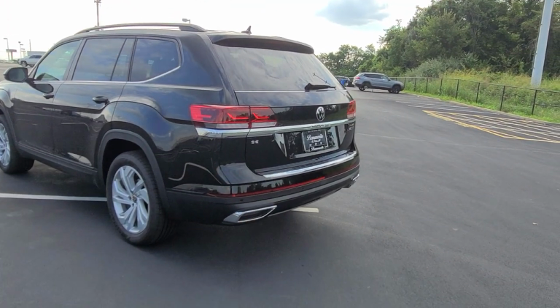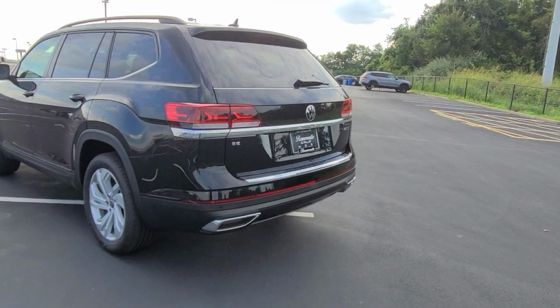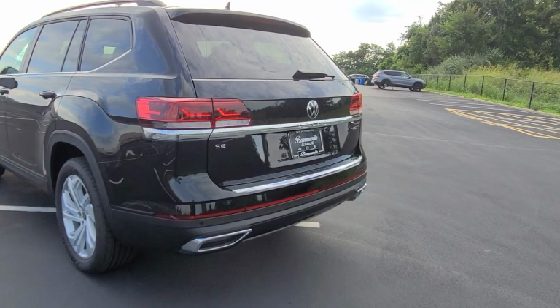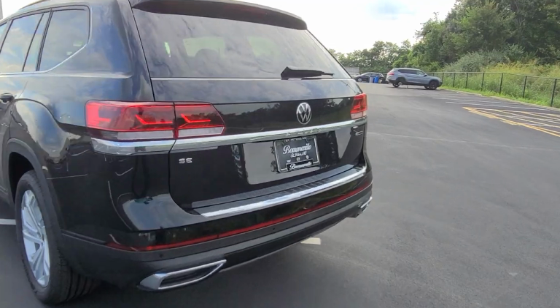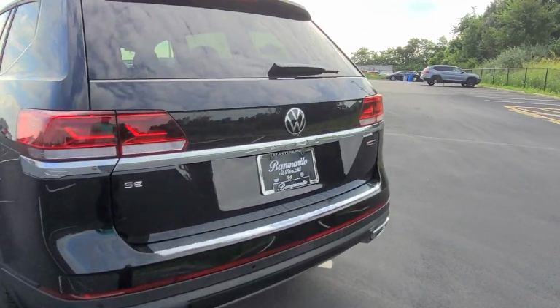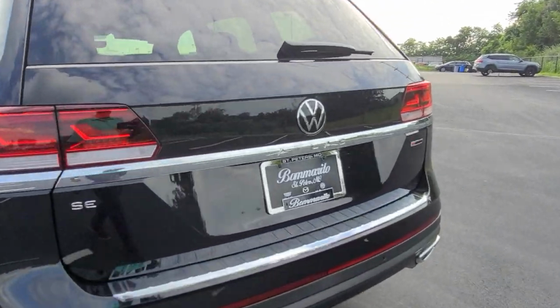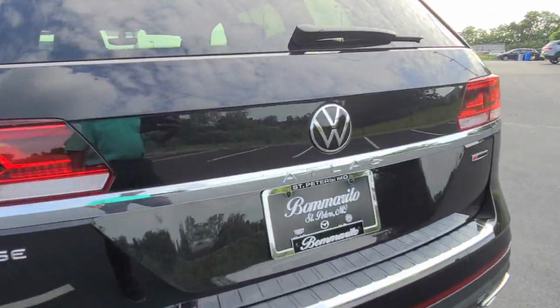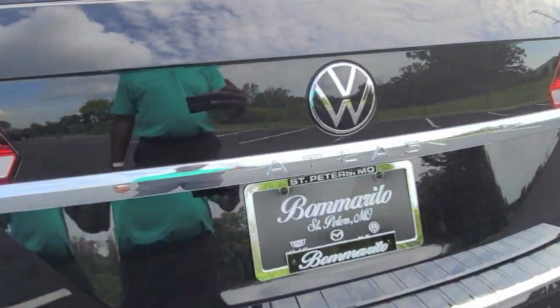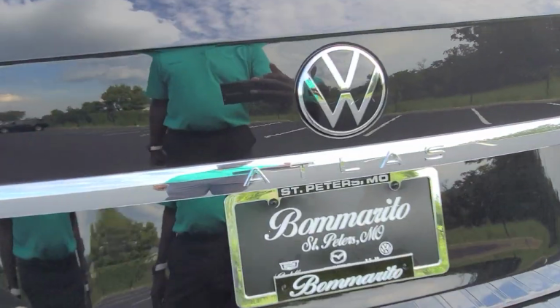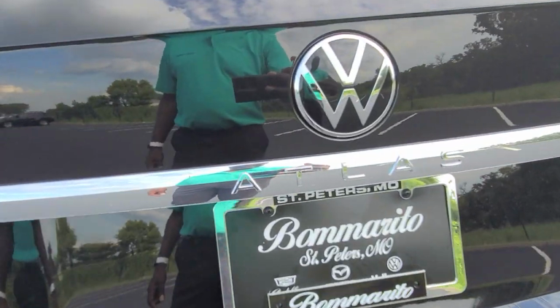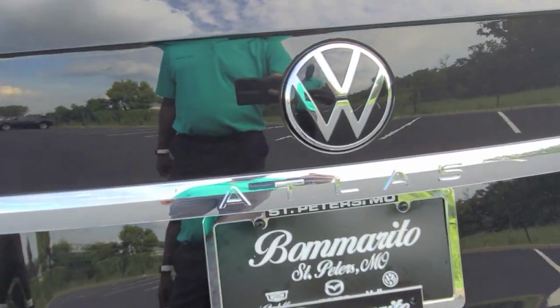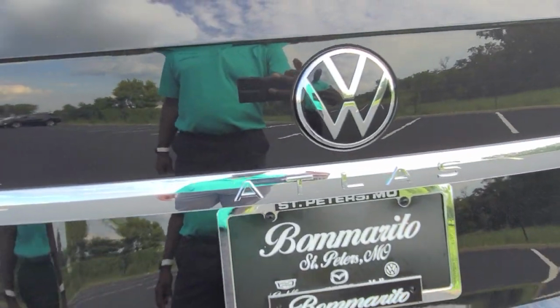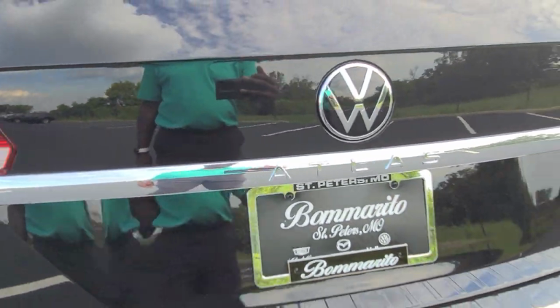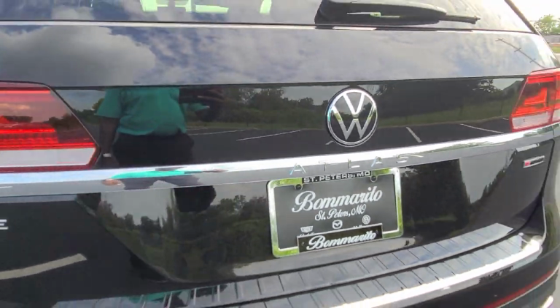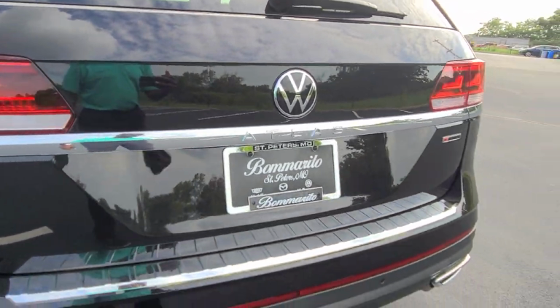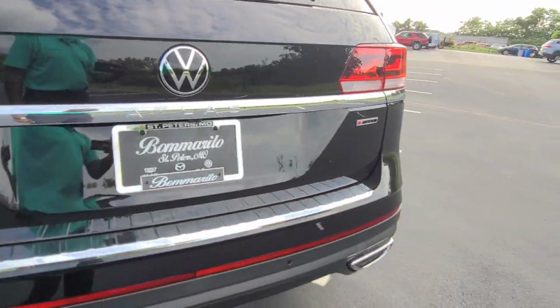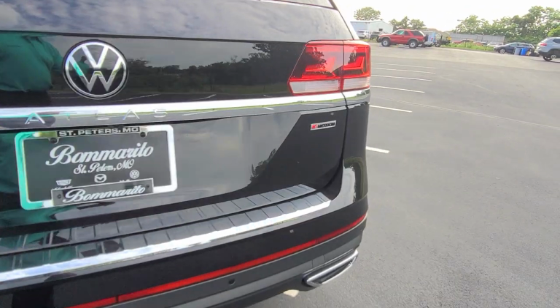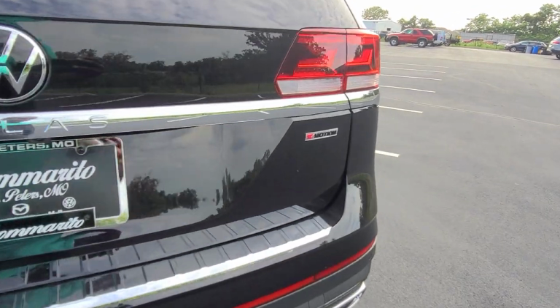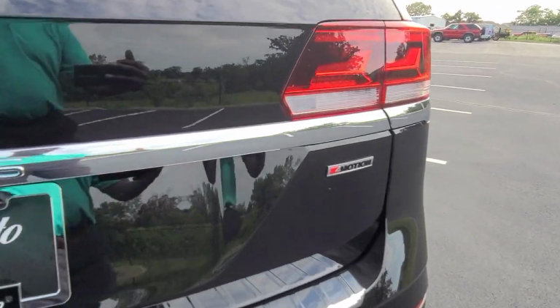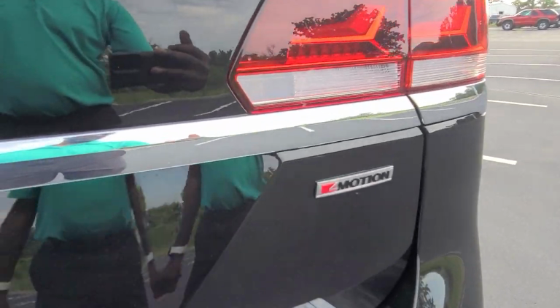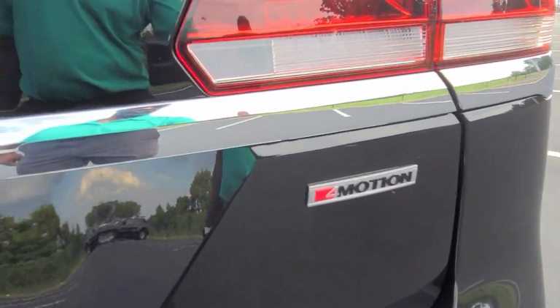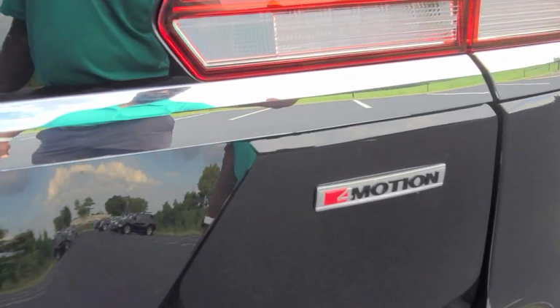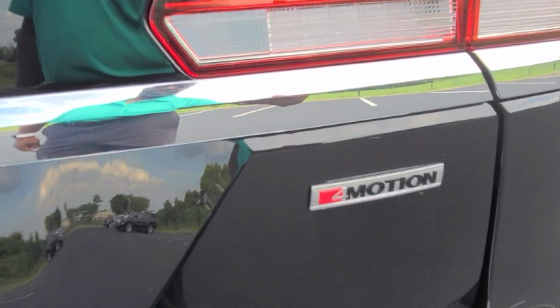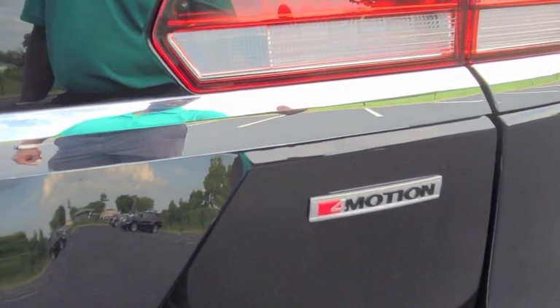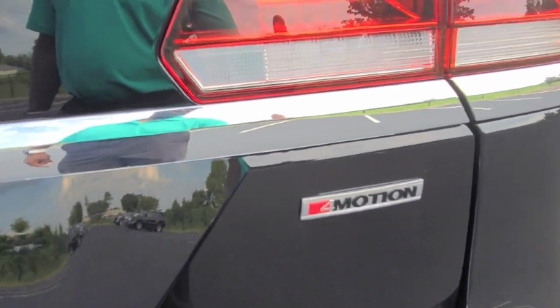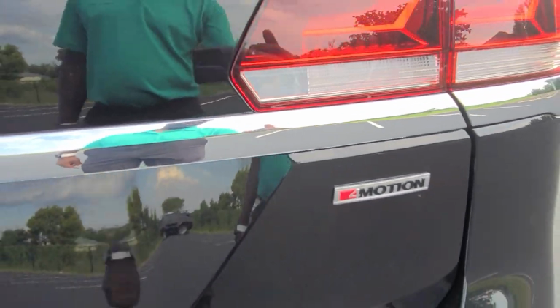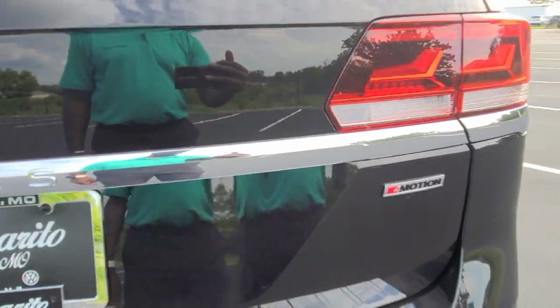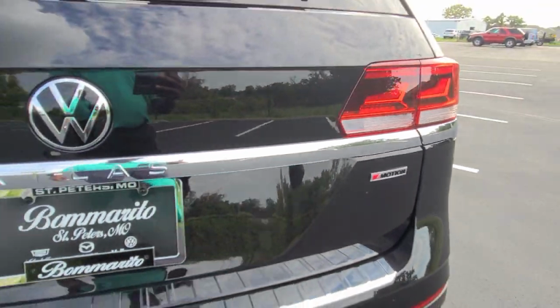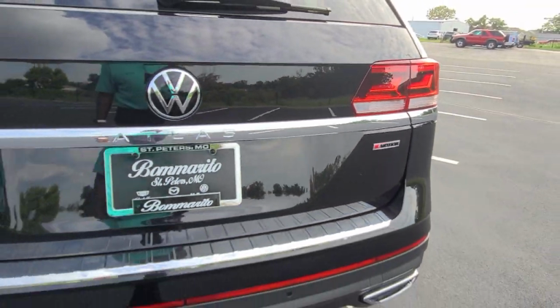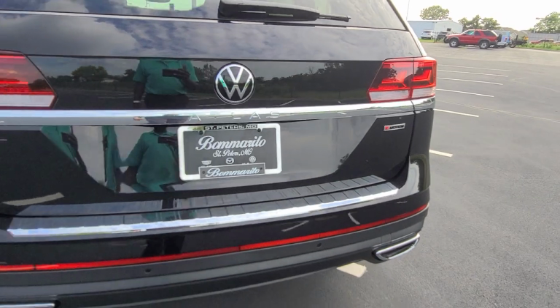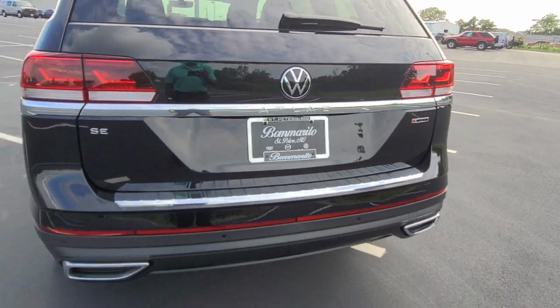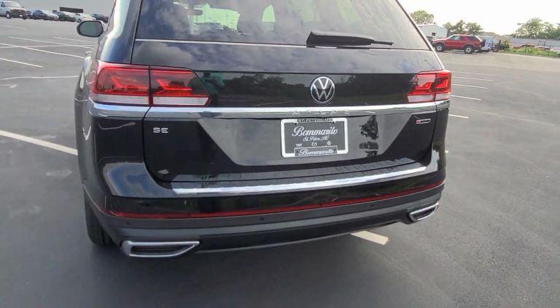Up here right below the new Volkswagen logo it says Atlas — the only place on the car it says Atlas — and over here on this side it has the old school 4Motion label. For 2022 they will have the new 4Motion label on the back.